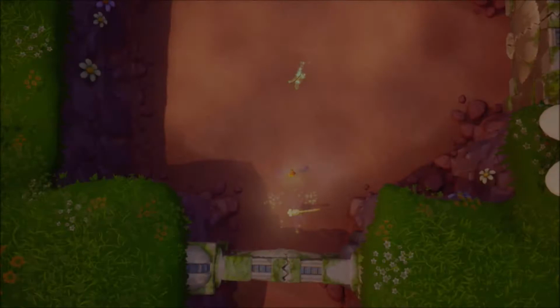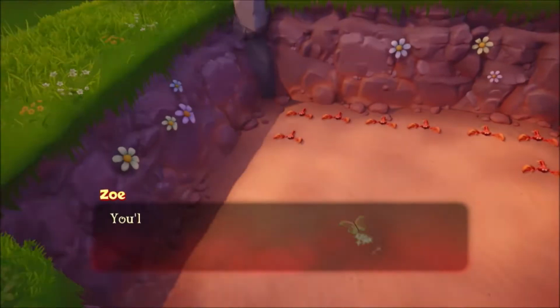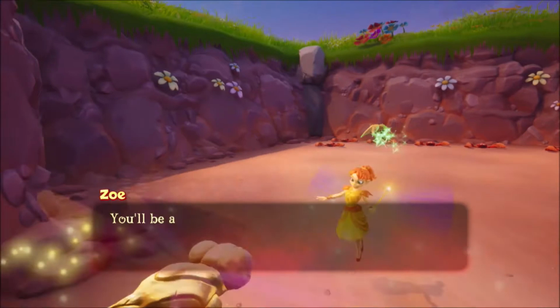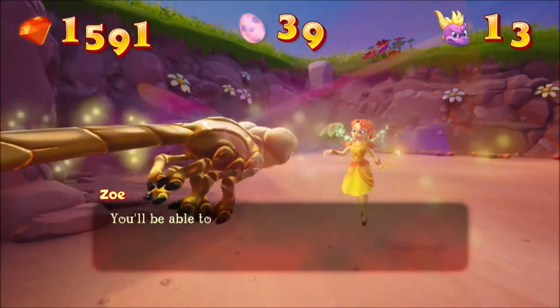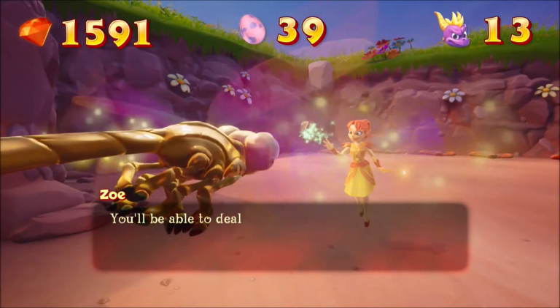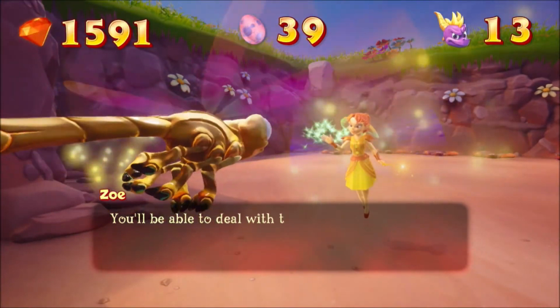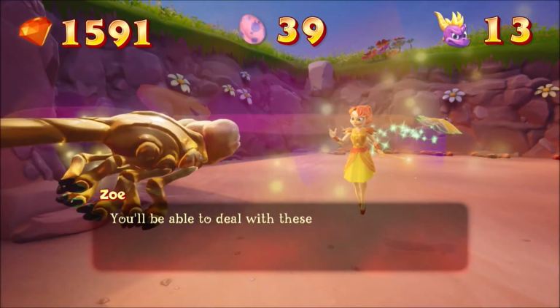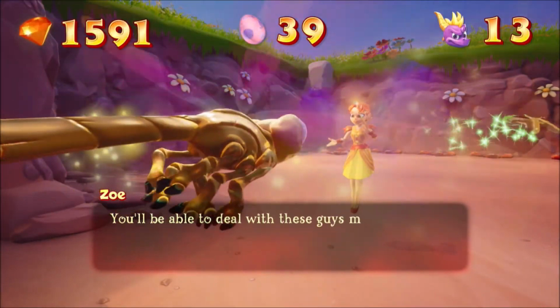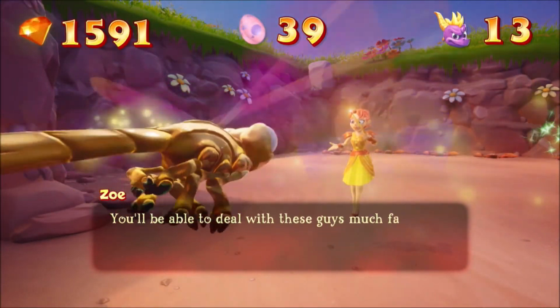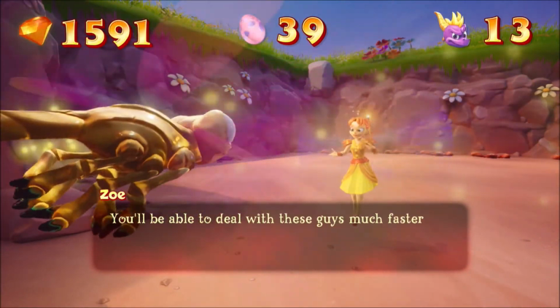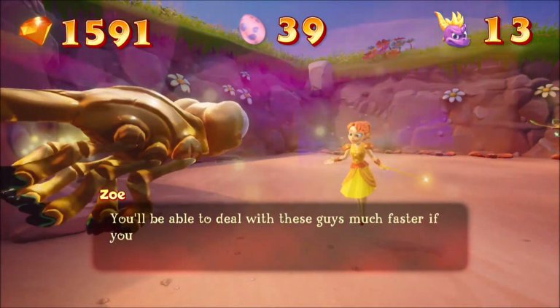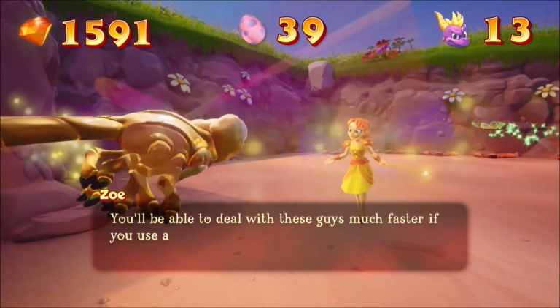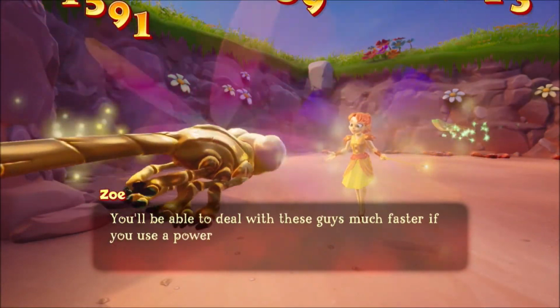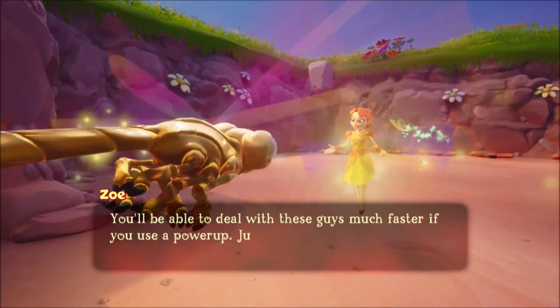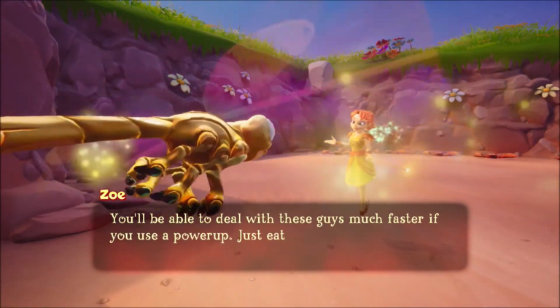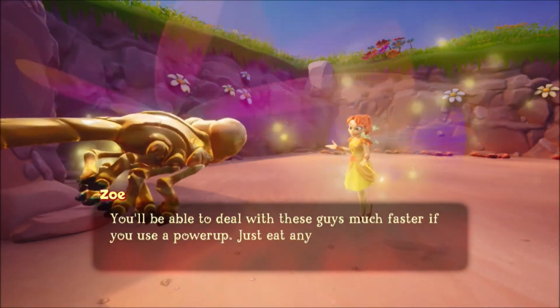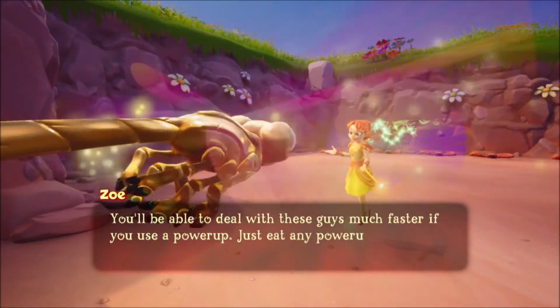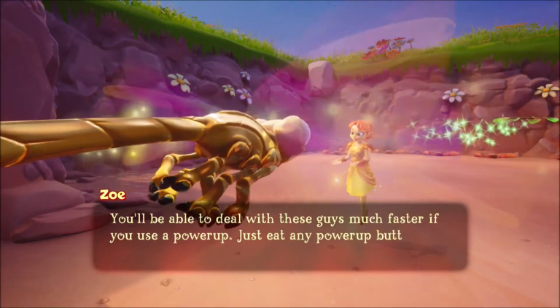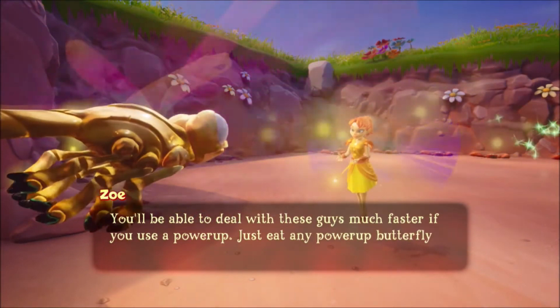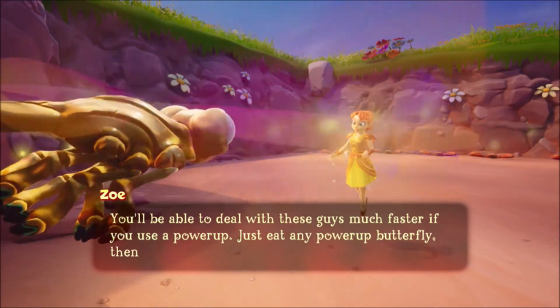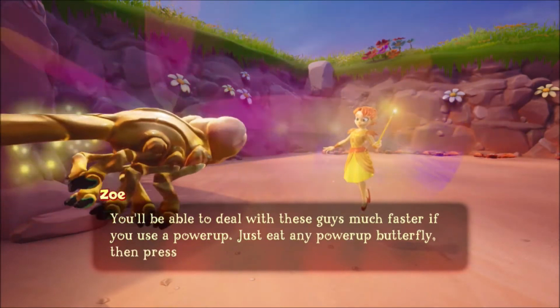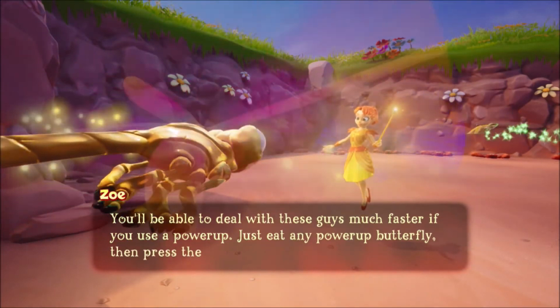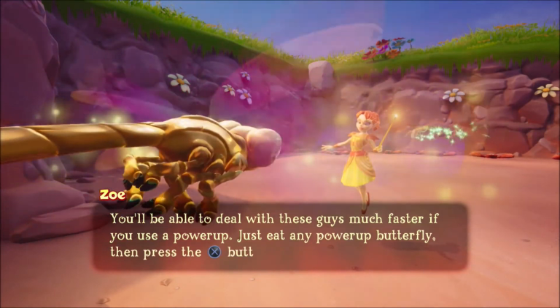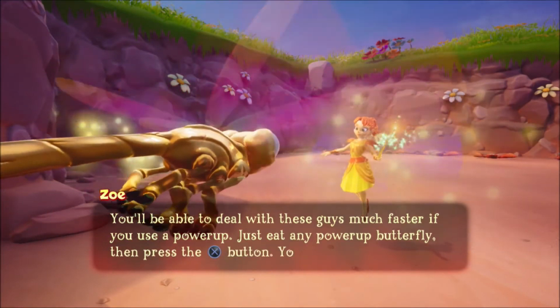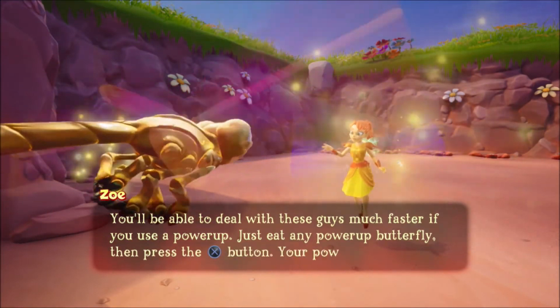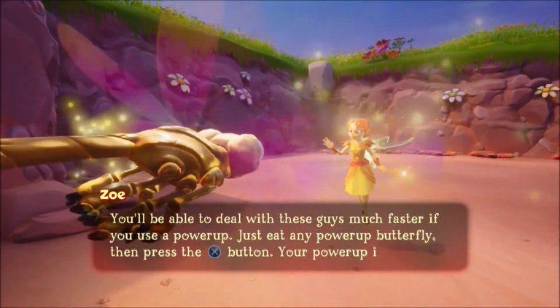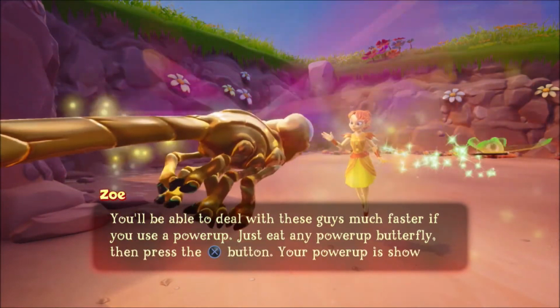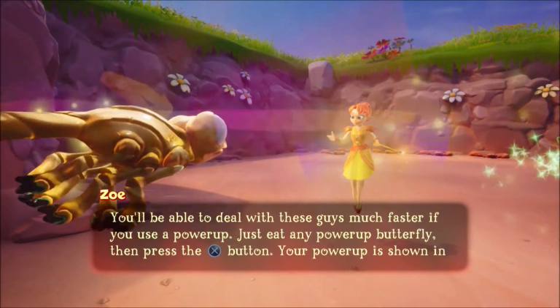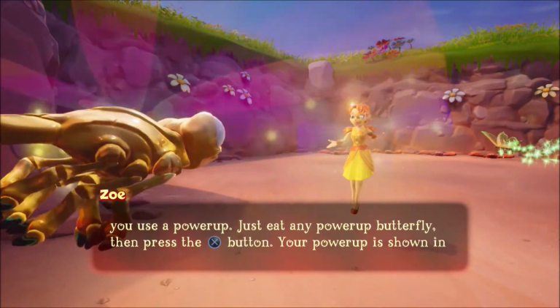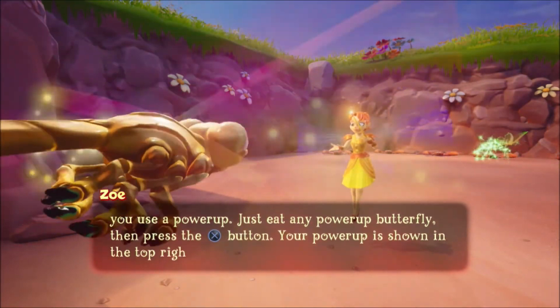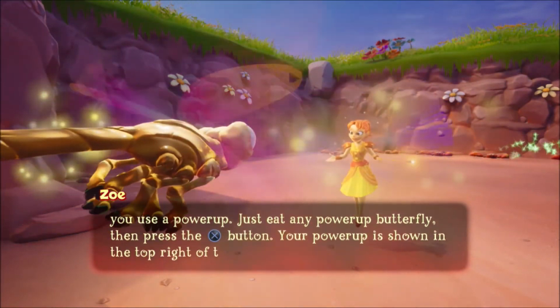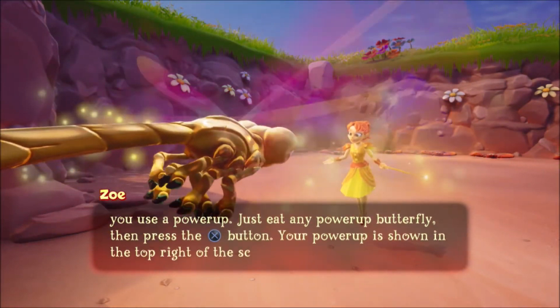You'll be able to deal with these guys much faster if you use a power-up. Just eat any power-up butterfly, then press the jump button. Your power-up is shown in the top right of the screen.